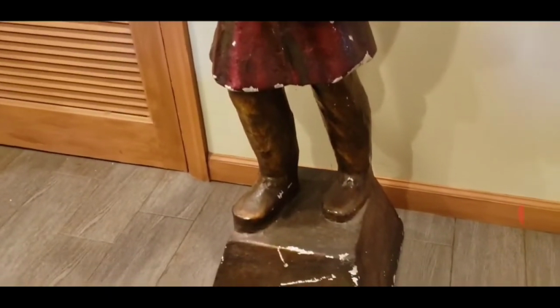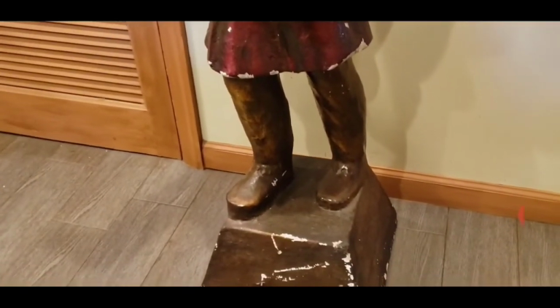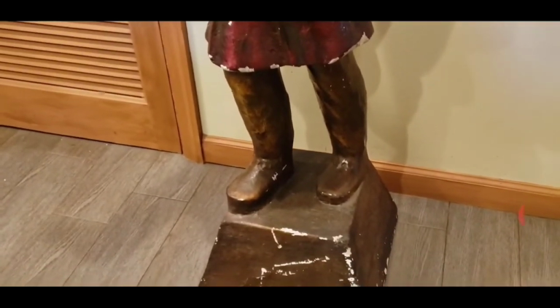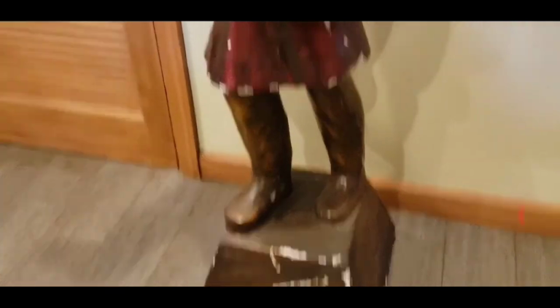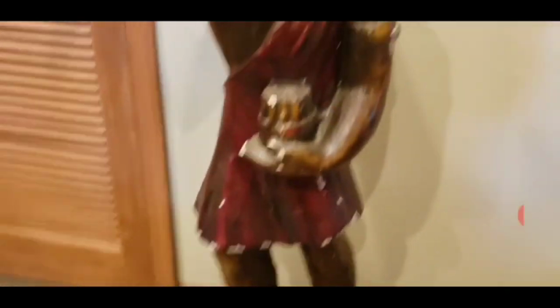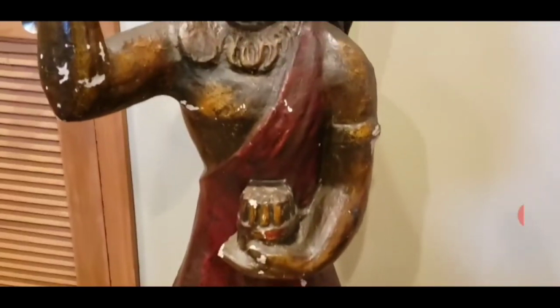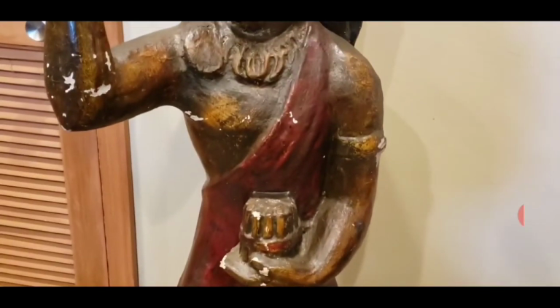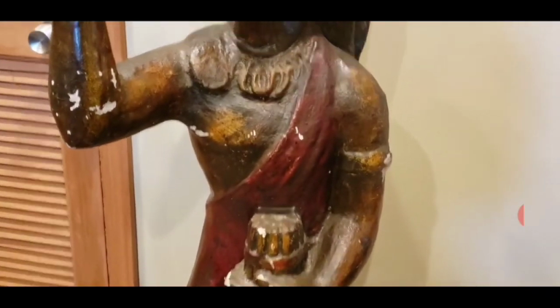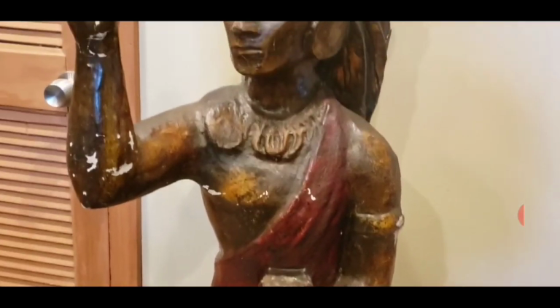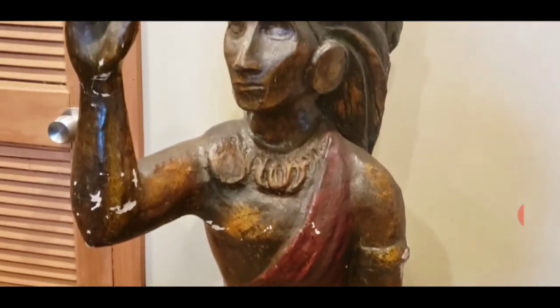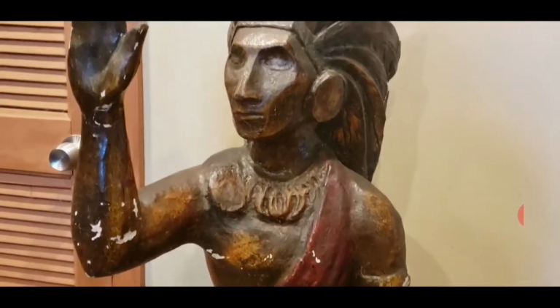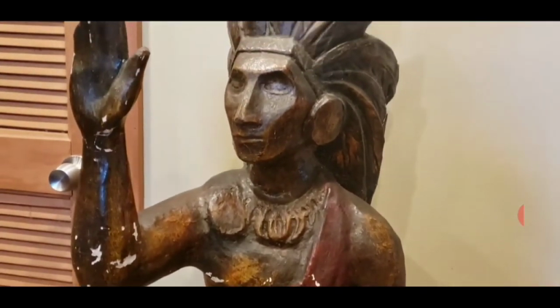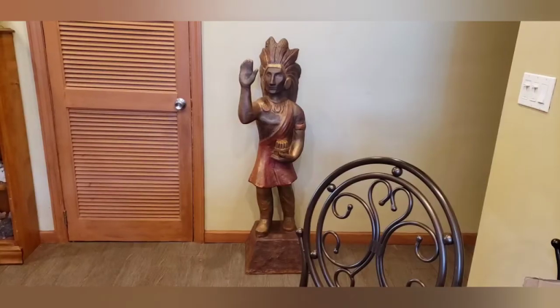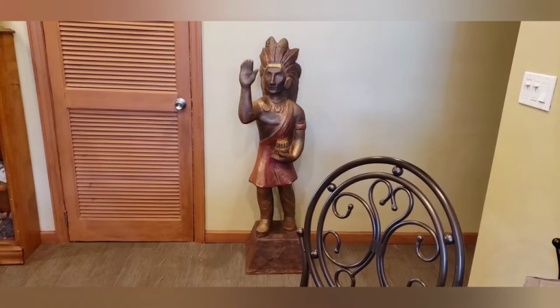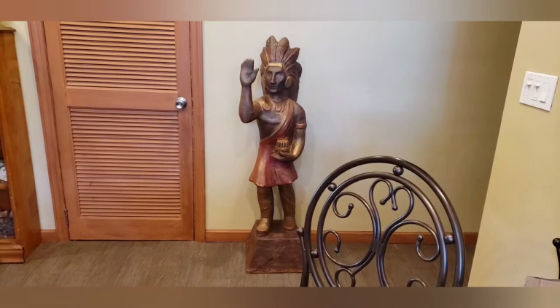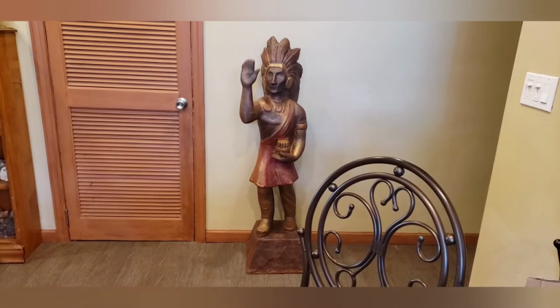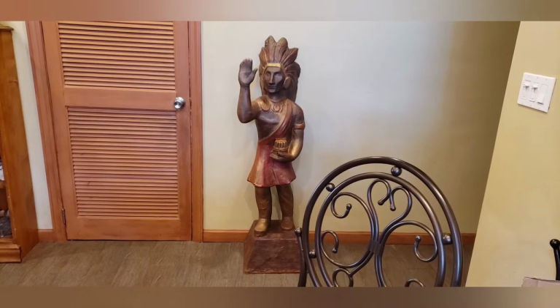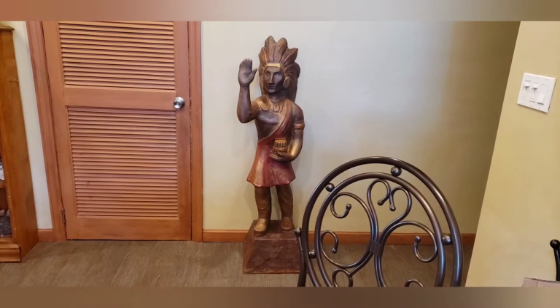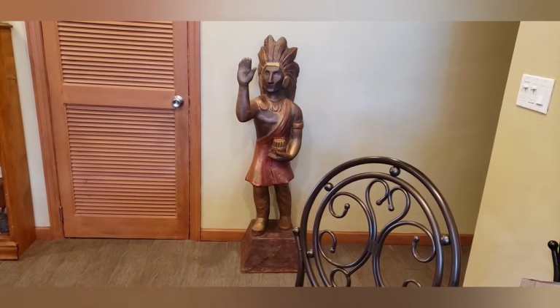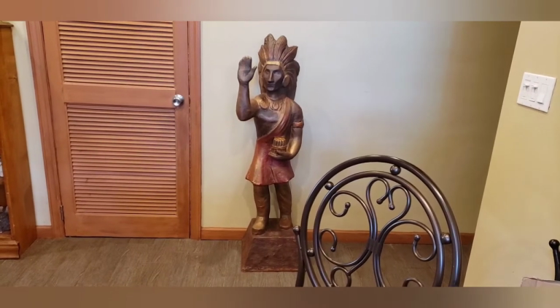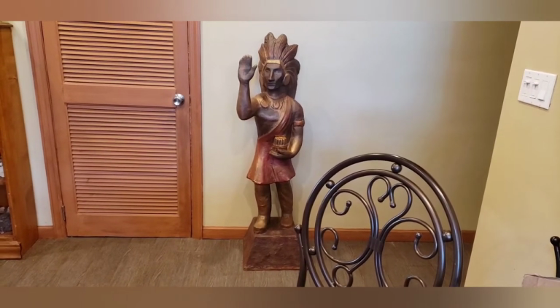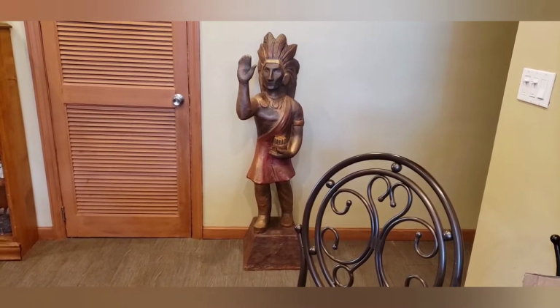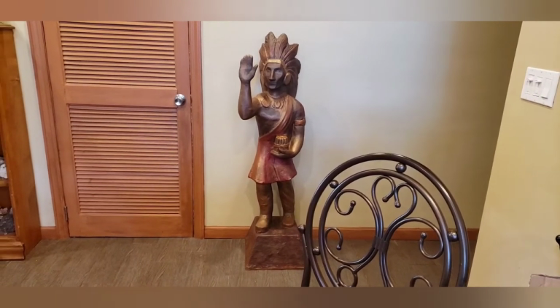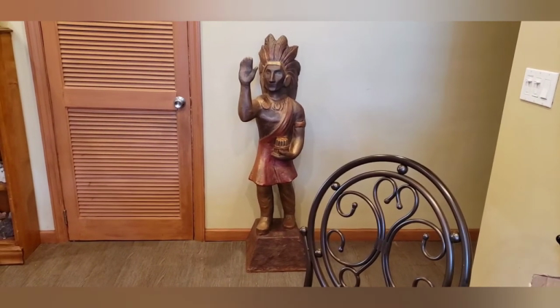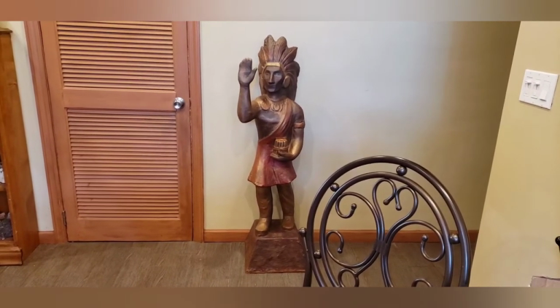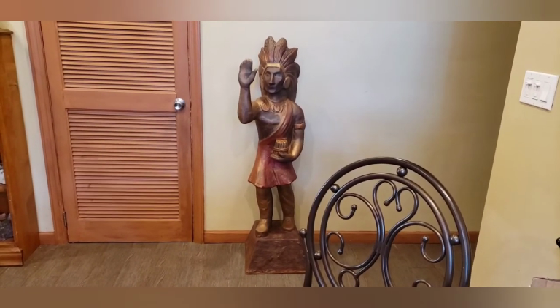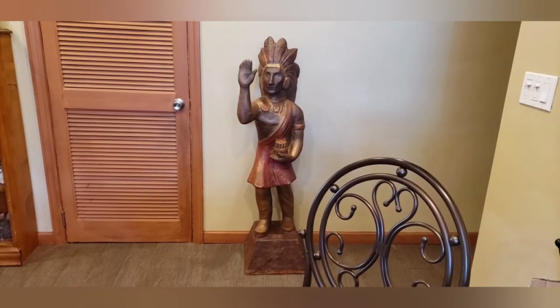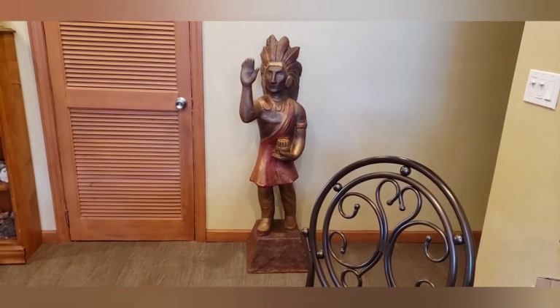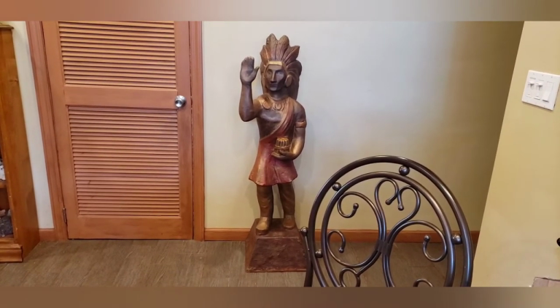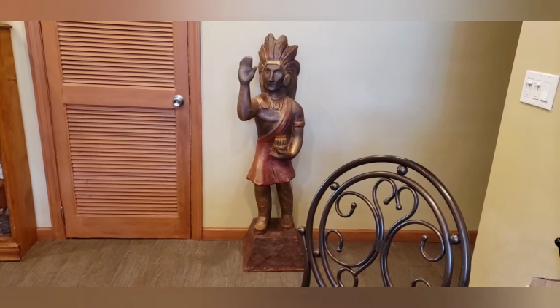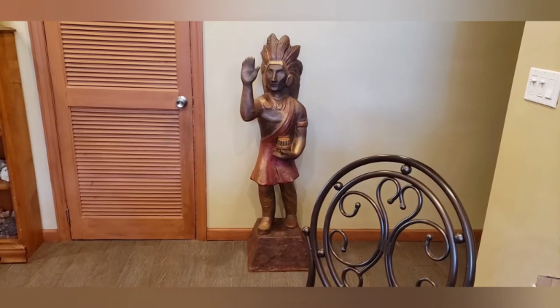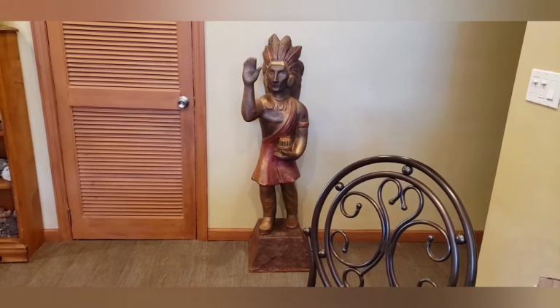So now take a look at how he looks after I fixed him up. The chief is now done. While I'm not an expert in any kind of restoration — trust me on that one — I think he looks a lot better.